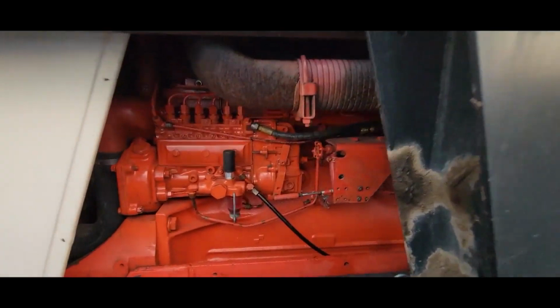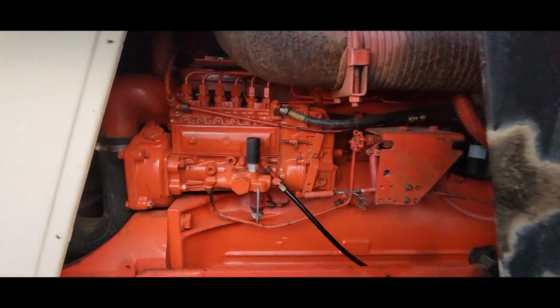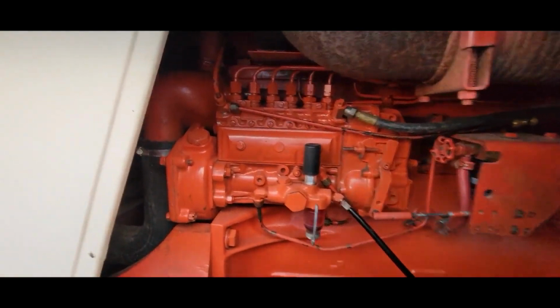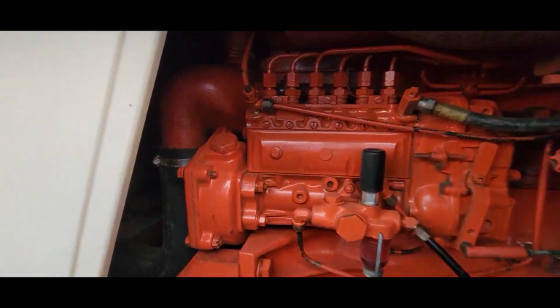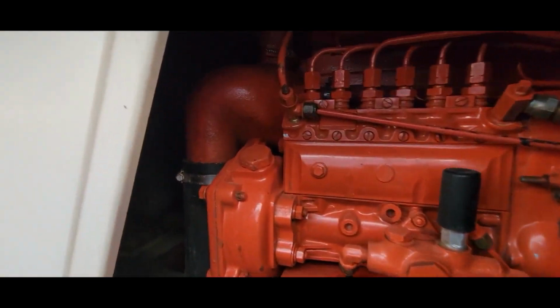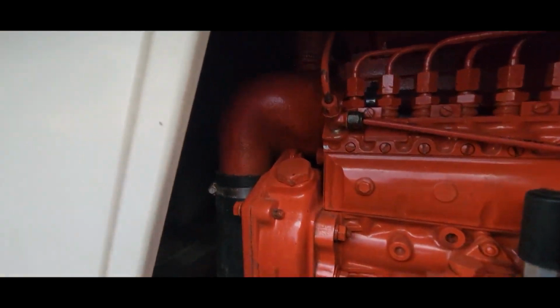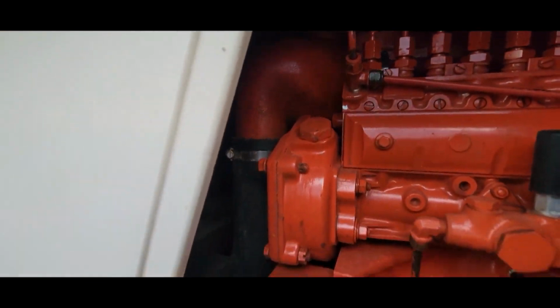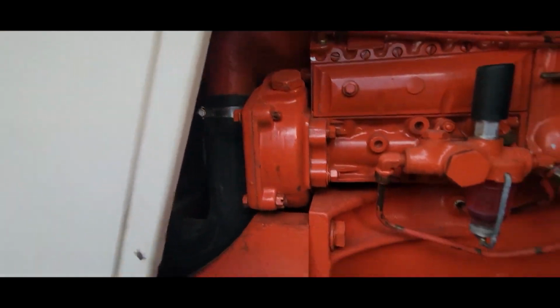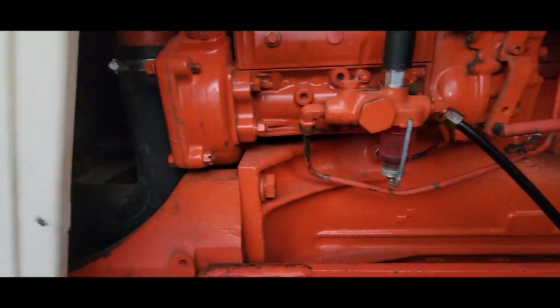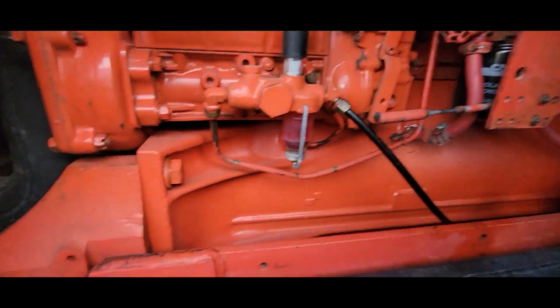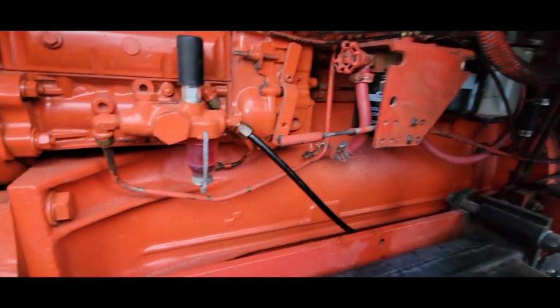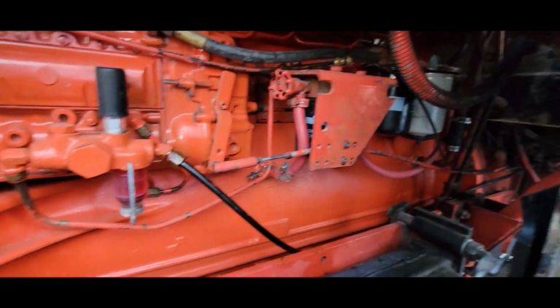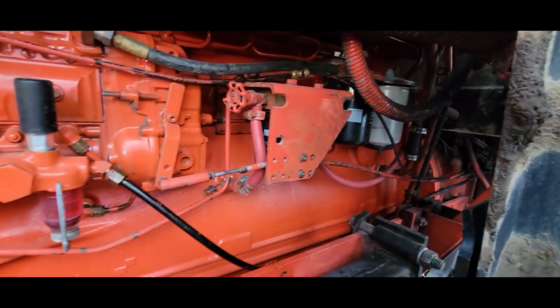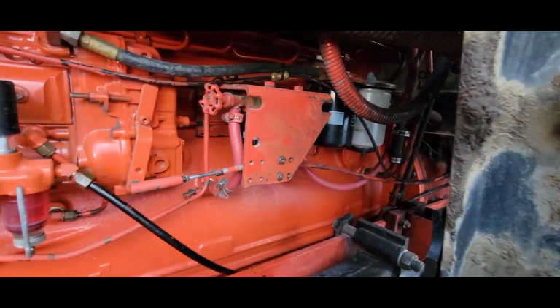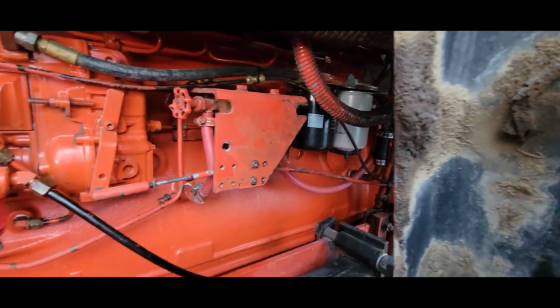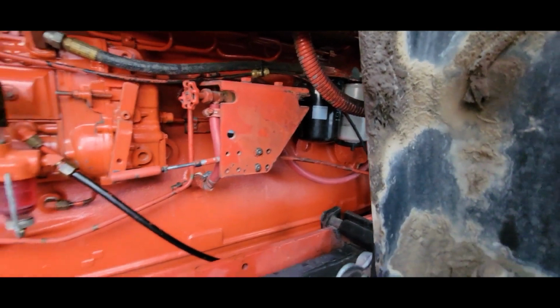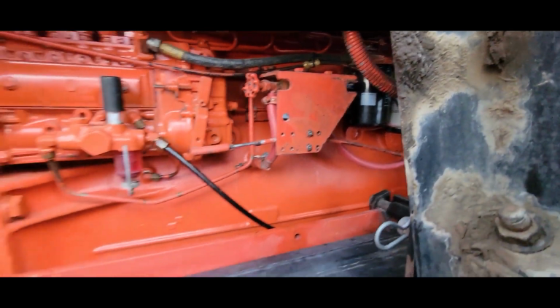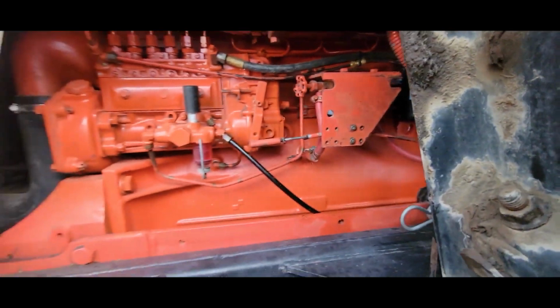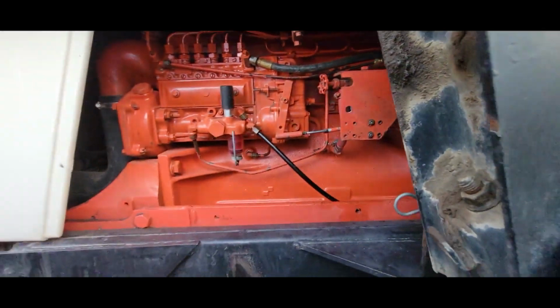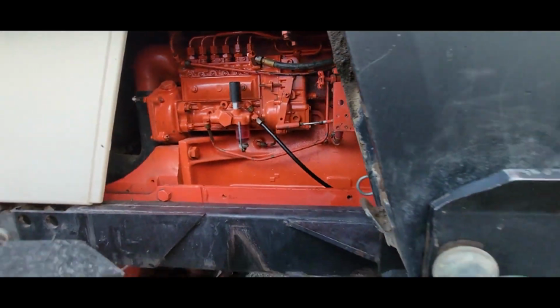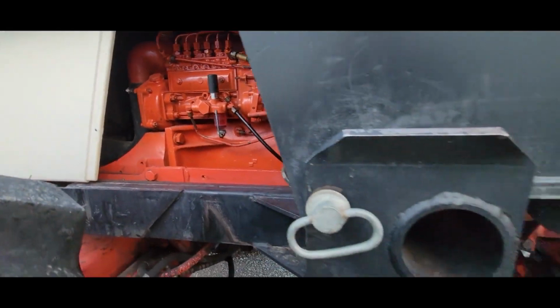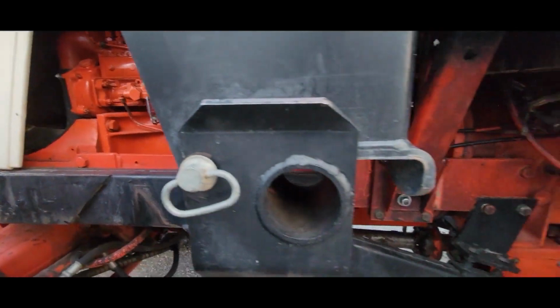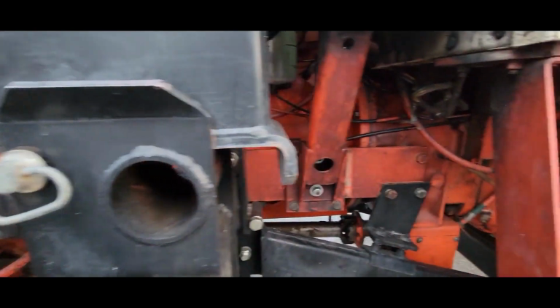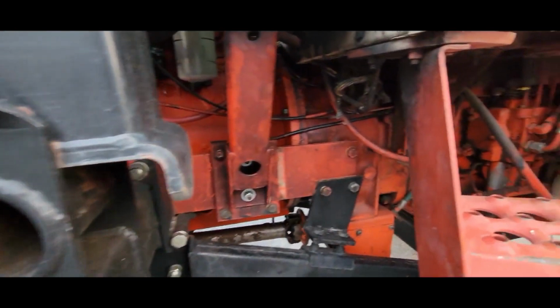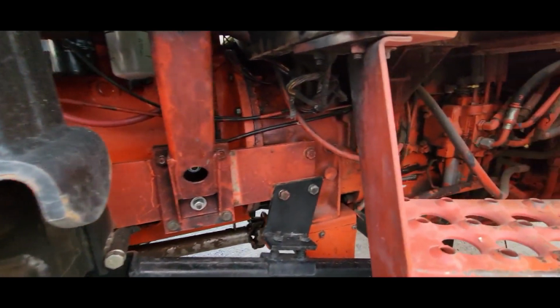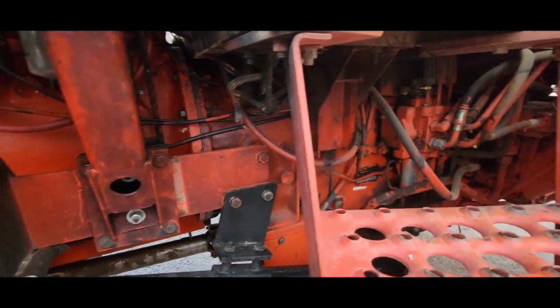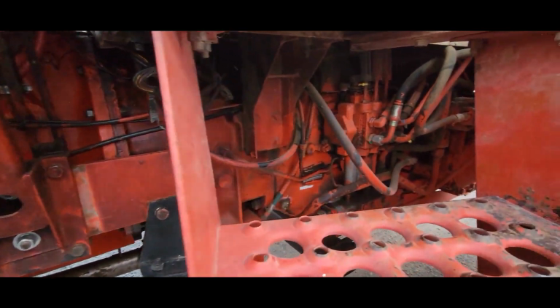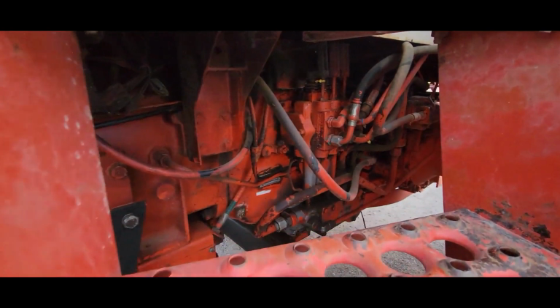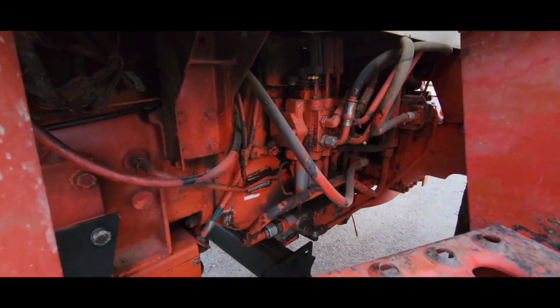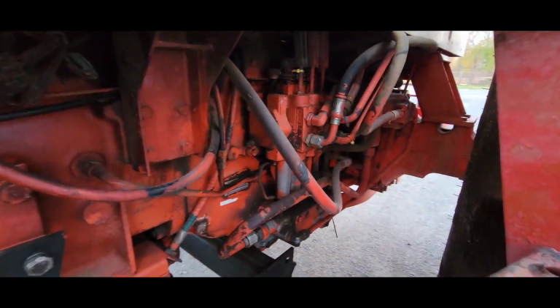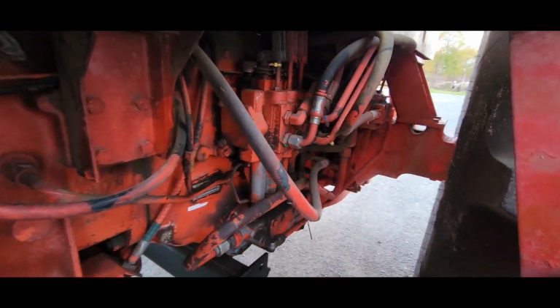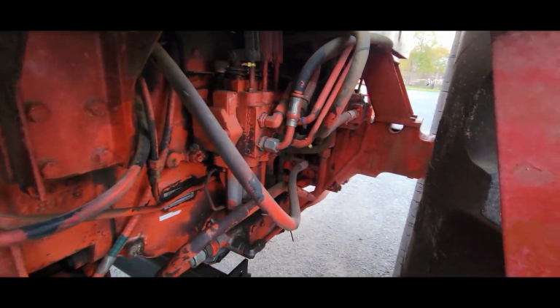You can see how clean it is — no oil leaks, nothing. The transmission works absolutely good. This is the quad range power shift, so your power shift gears kick into gear the way they should. They don't float. Reverse works the way it should.